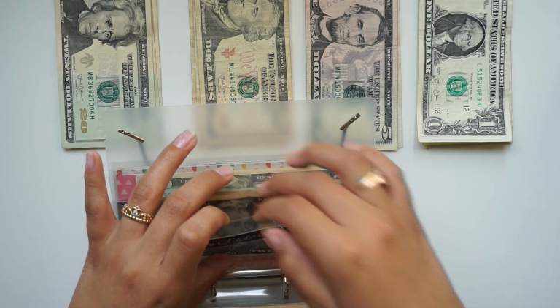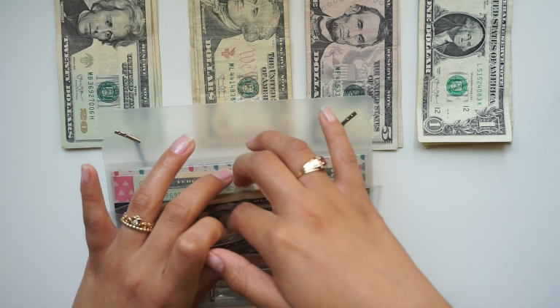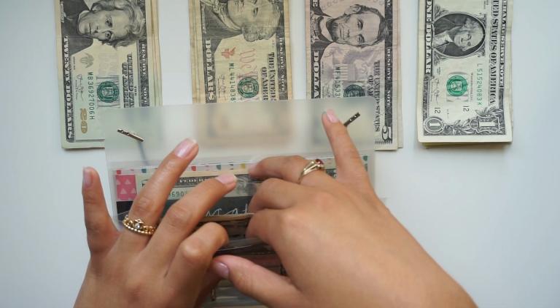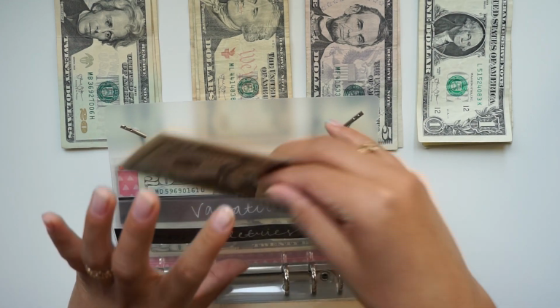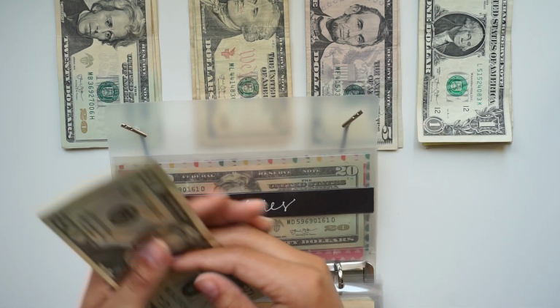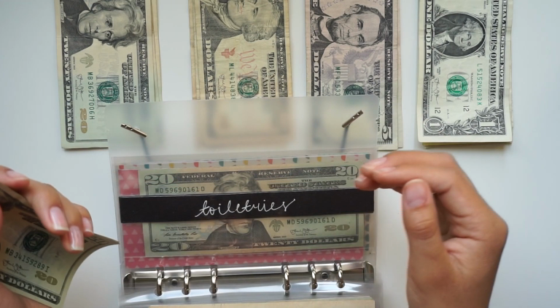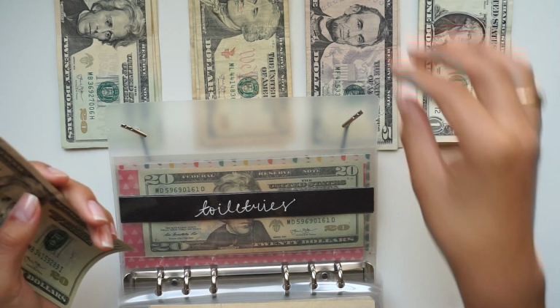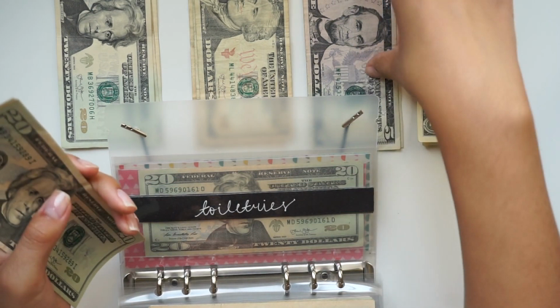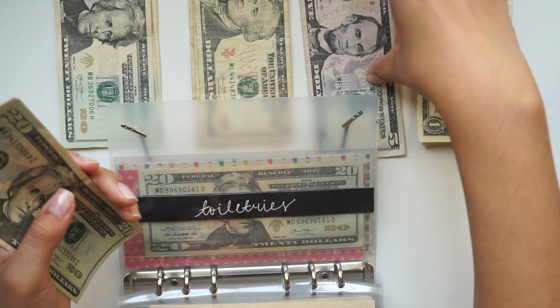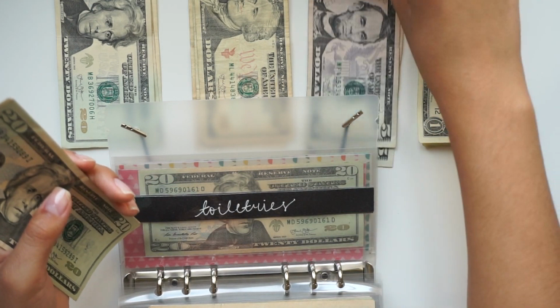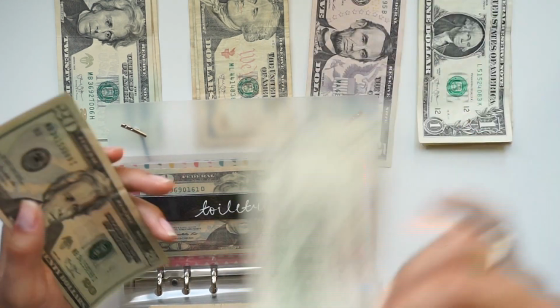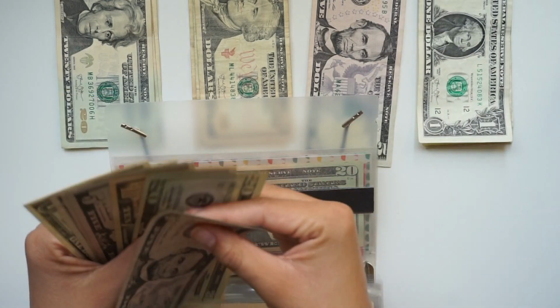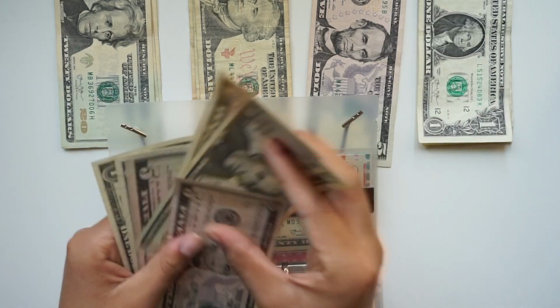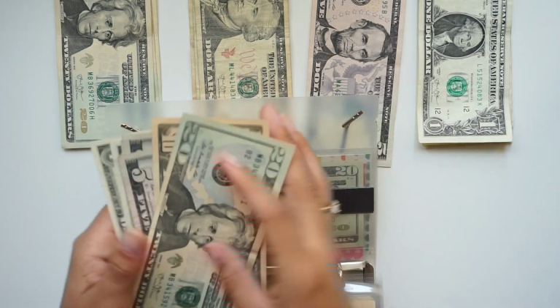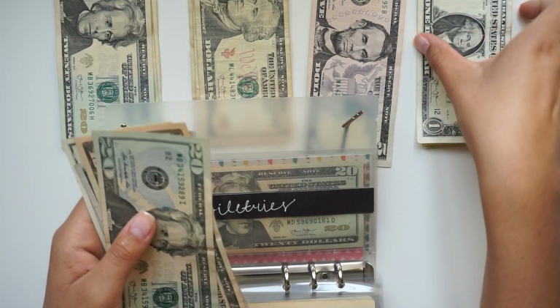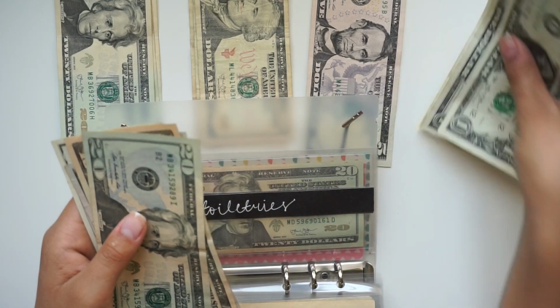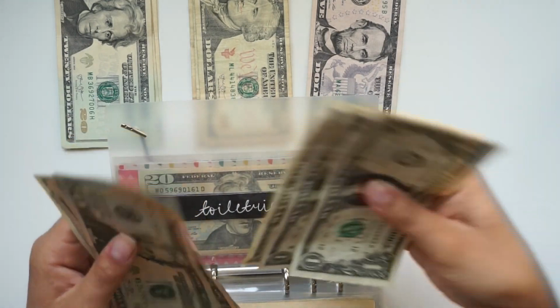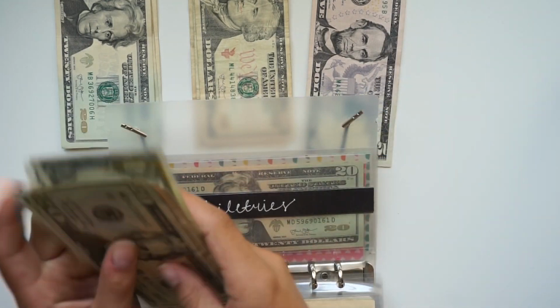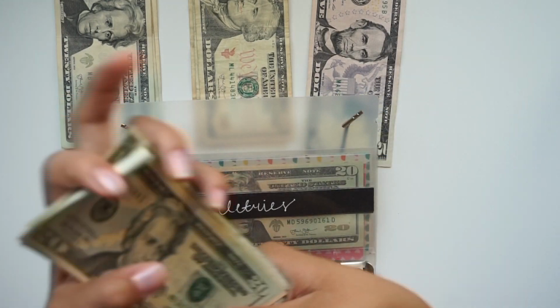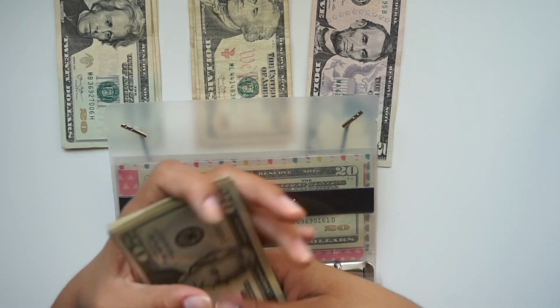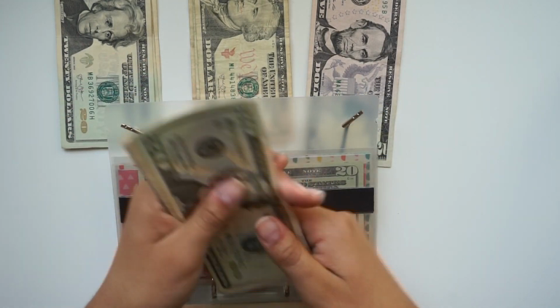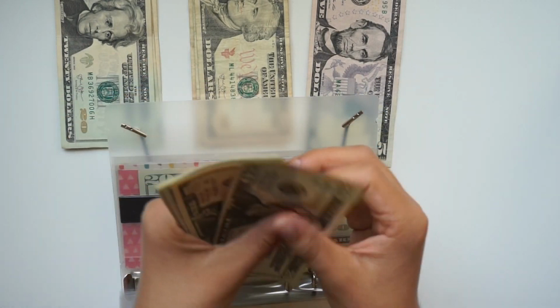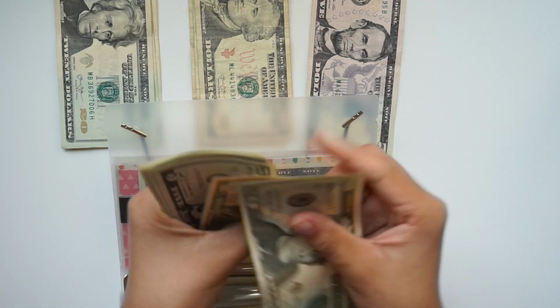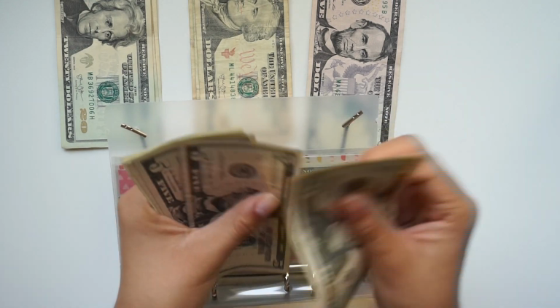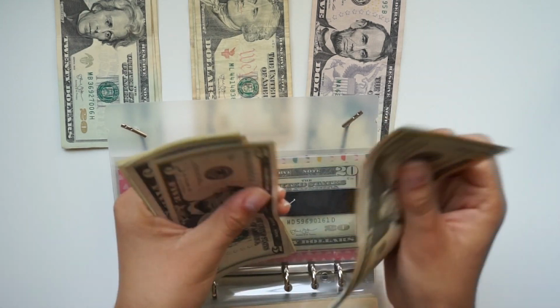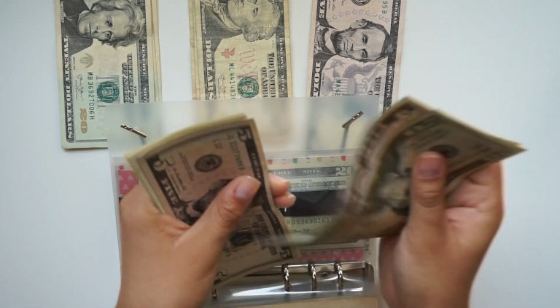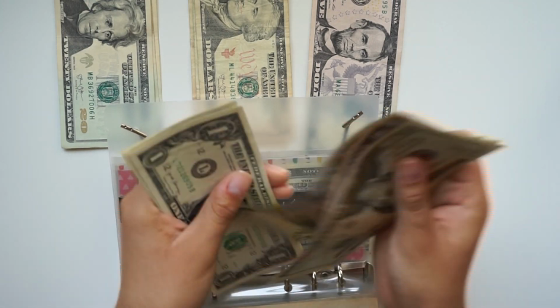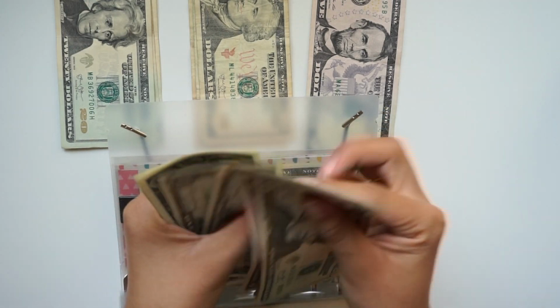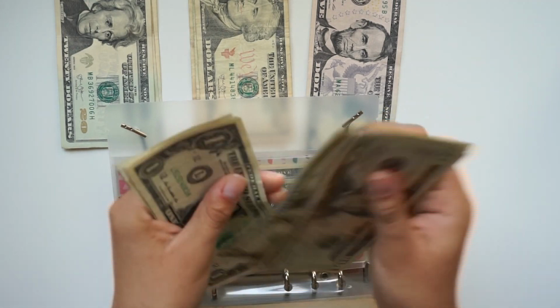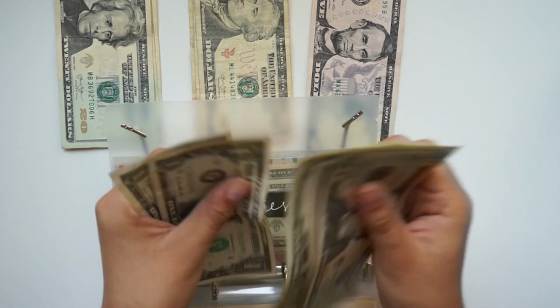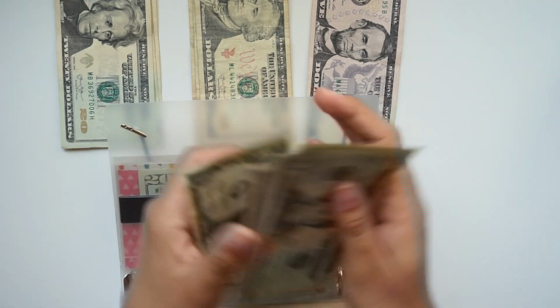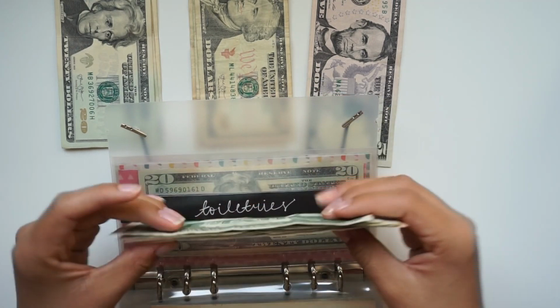Toiletries is getting $8. So in cash we have $20, $30, $40, $45, $46, $47, $48, $49, $50.